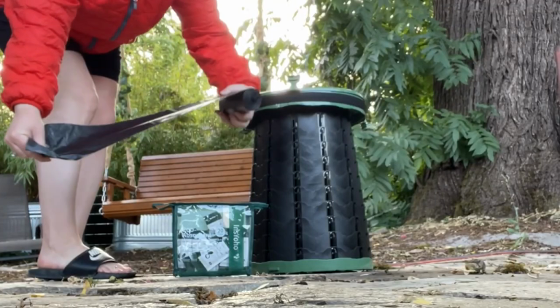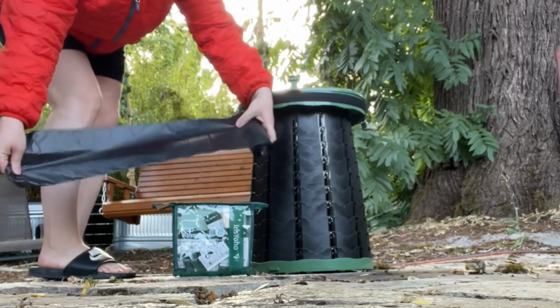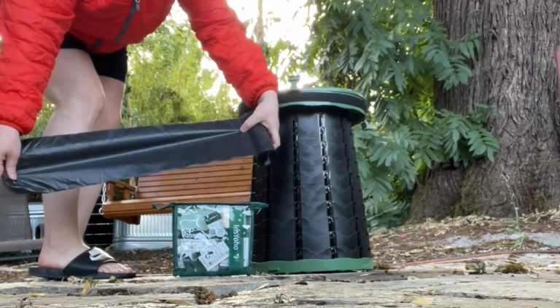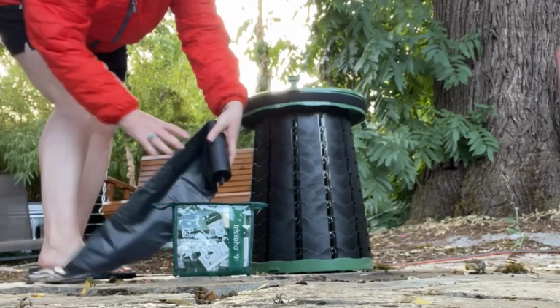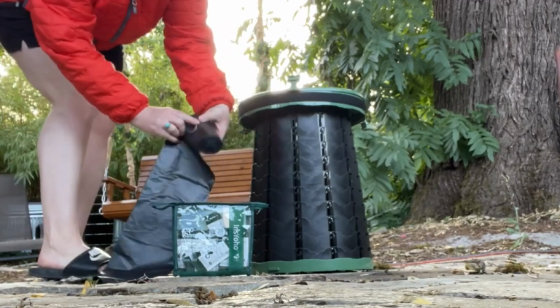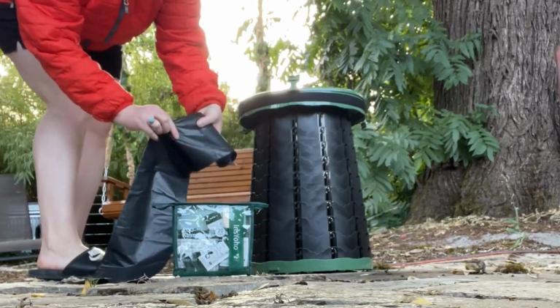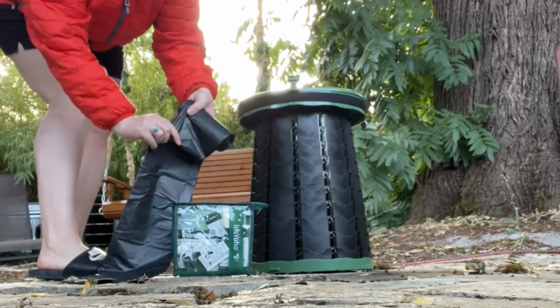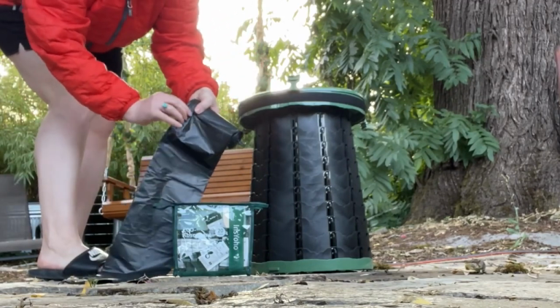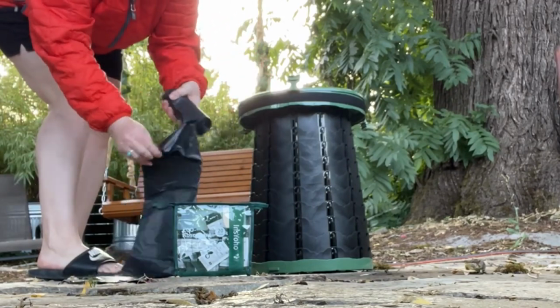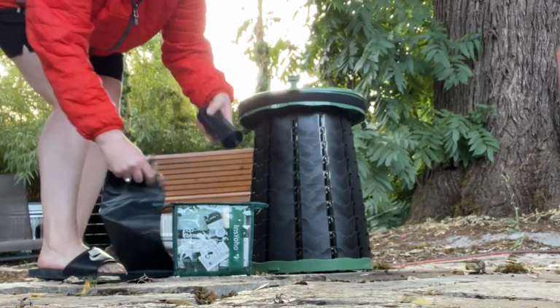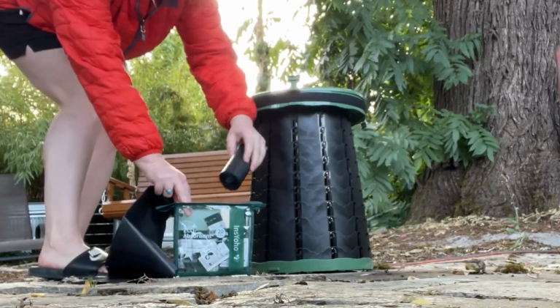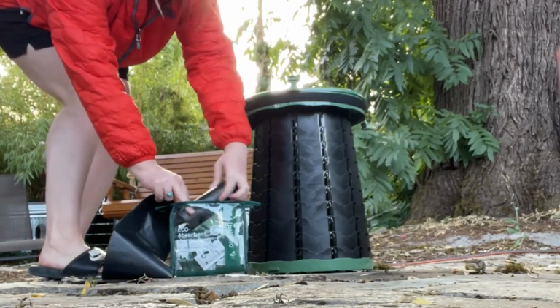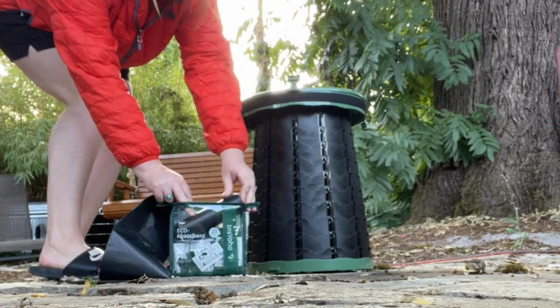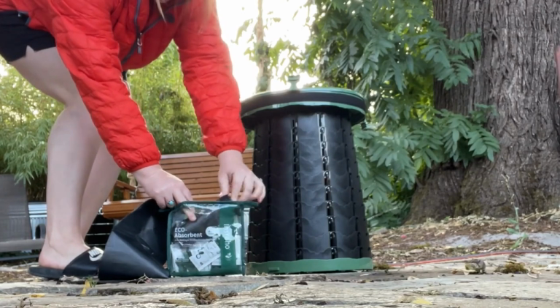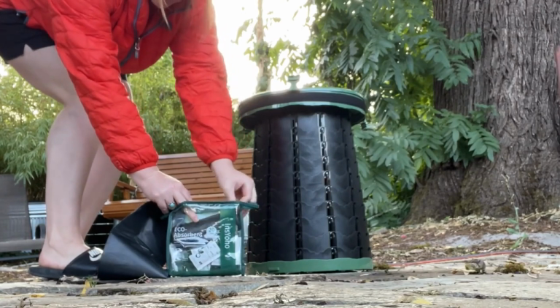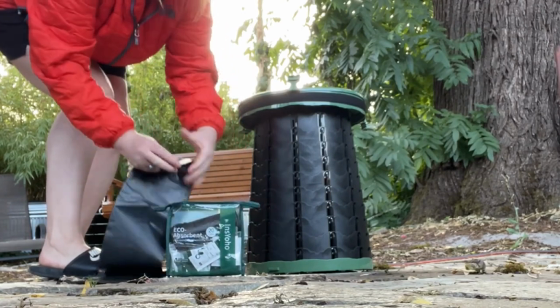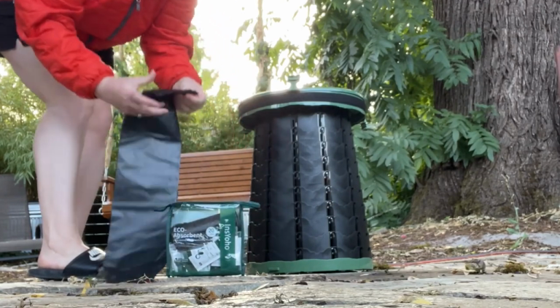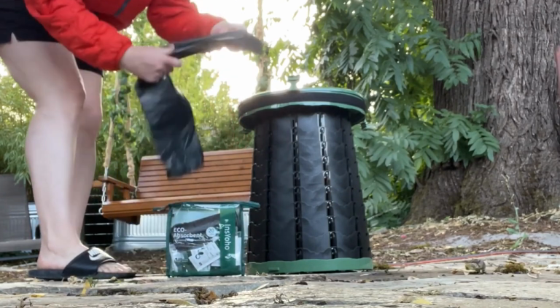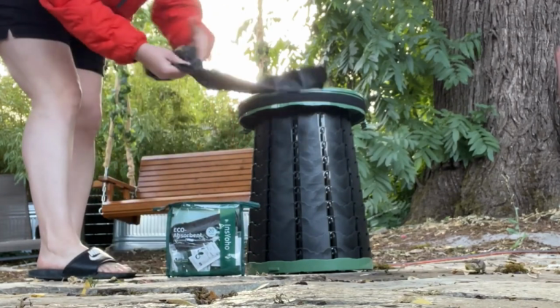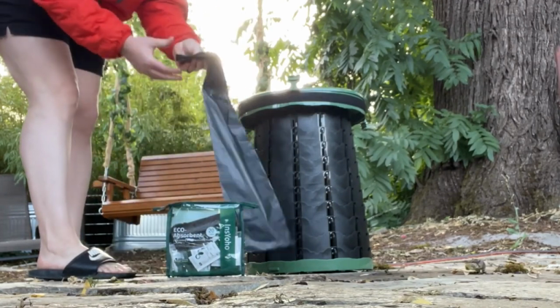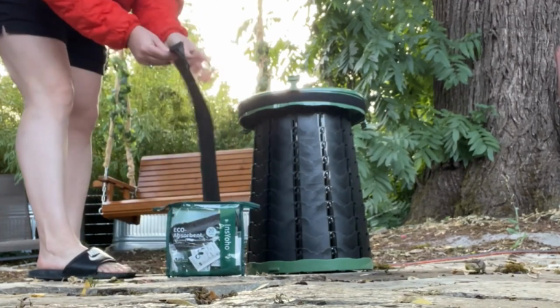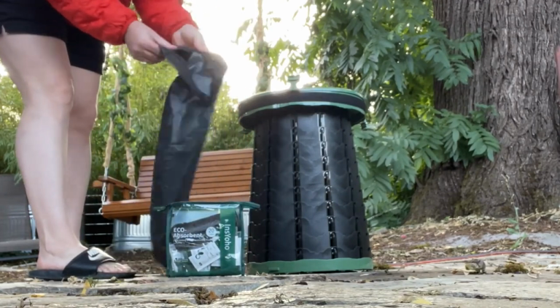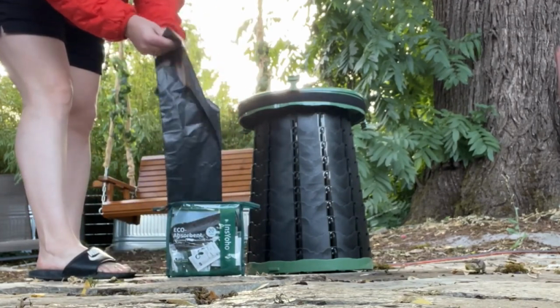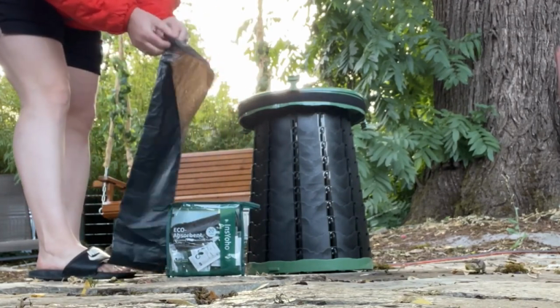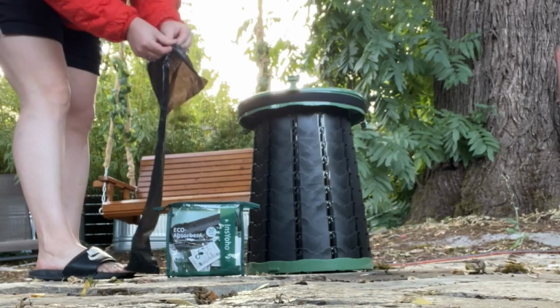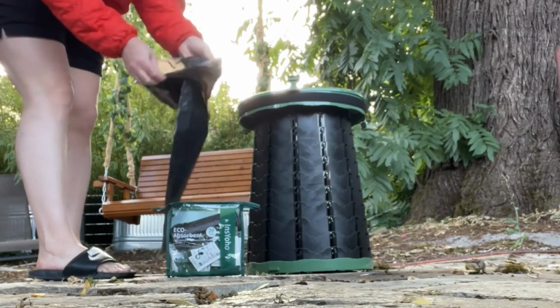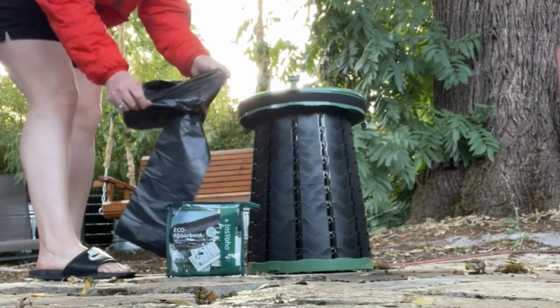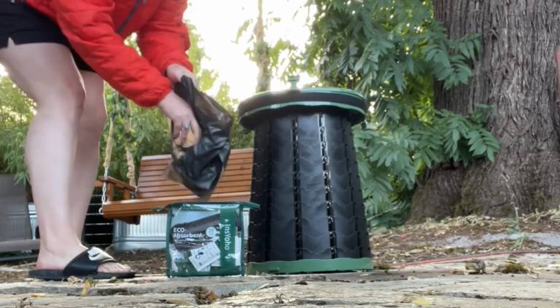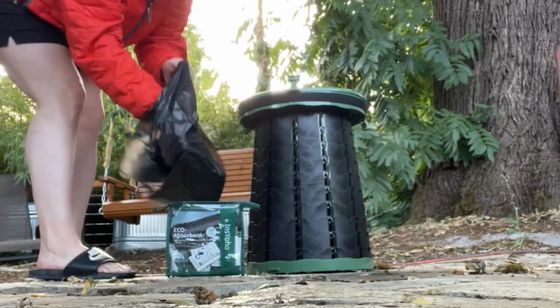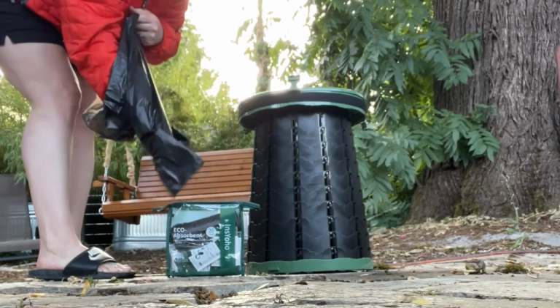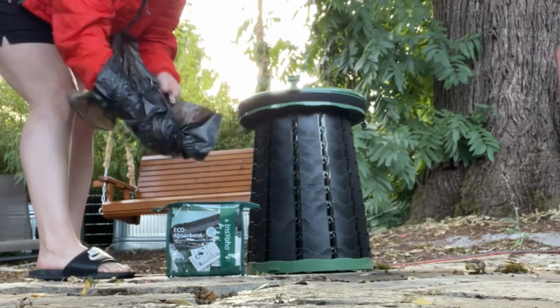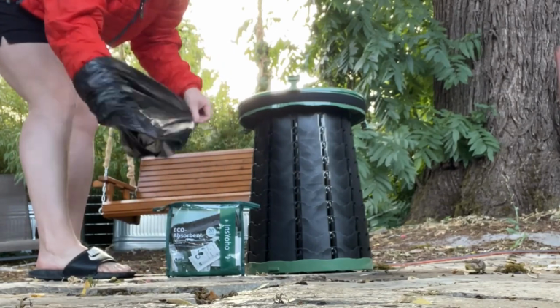These bags can be safely buried because they are made from a plant-based material that will degrade very quickly. The liquid waste biodegrades in as little as seven days and the bags biodegrade in as little as three to twelve months.